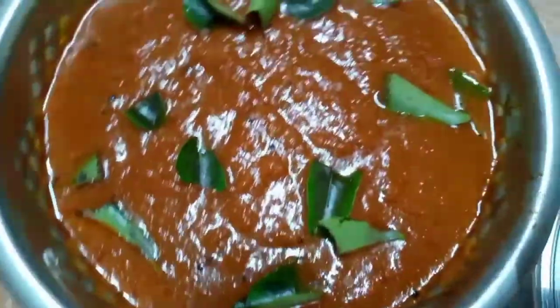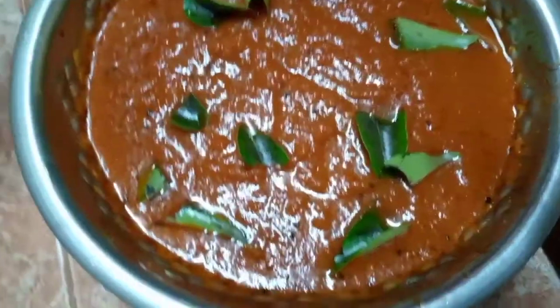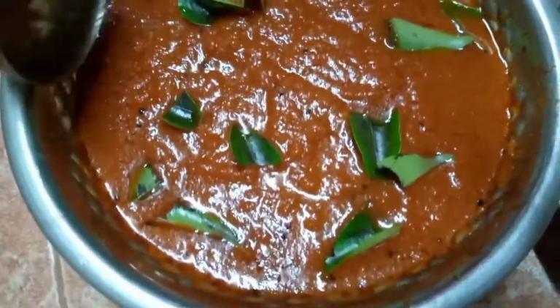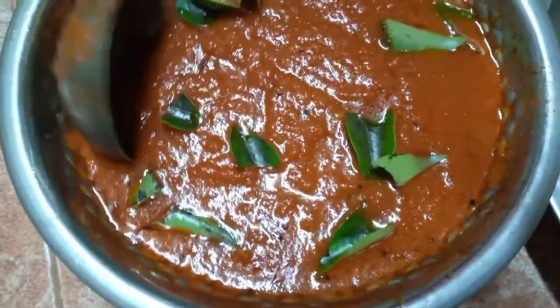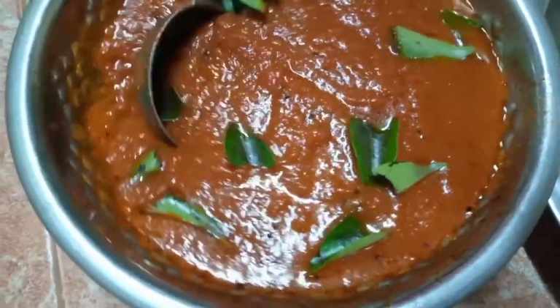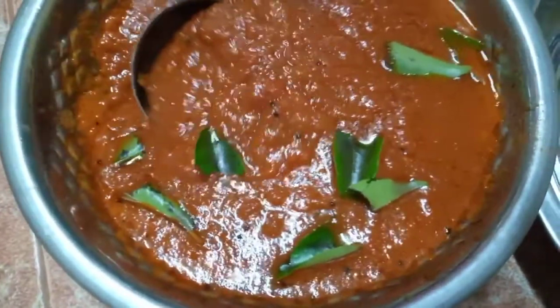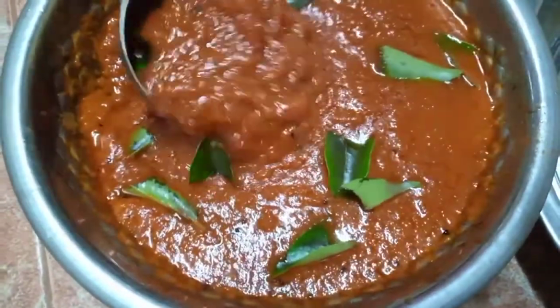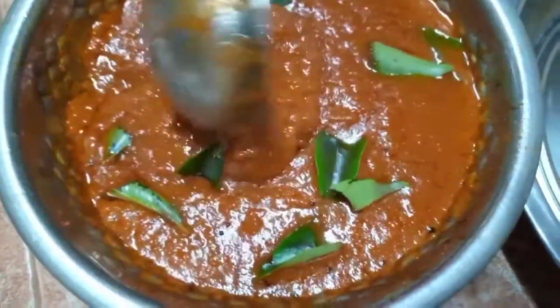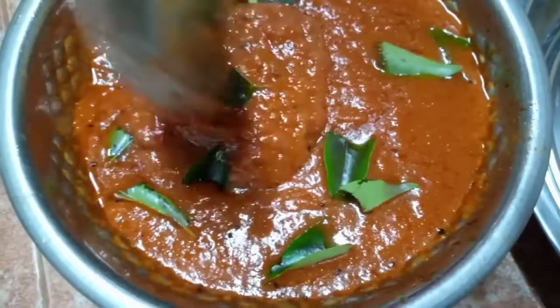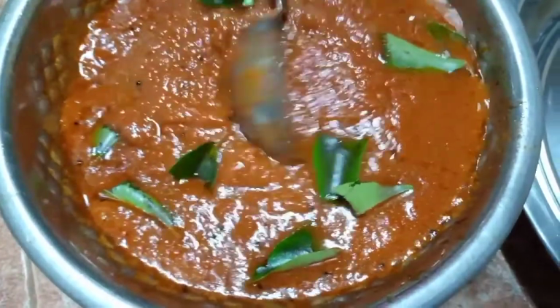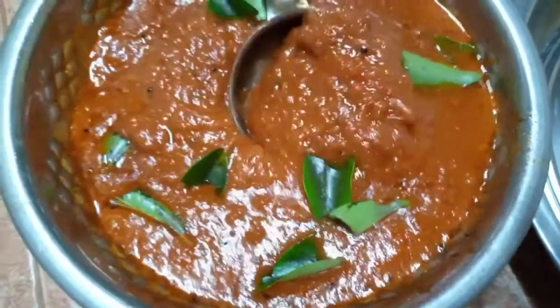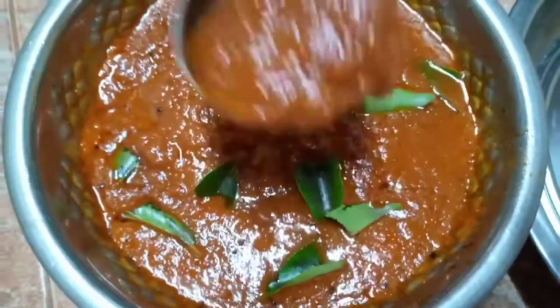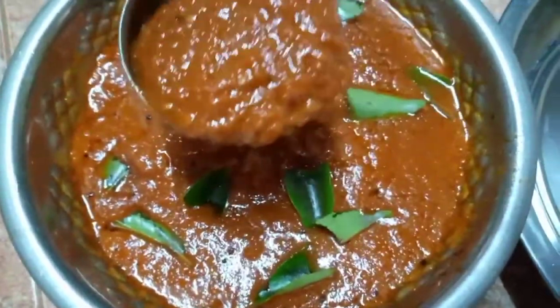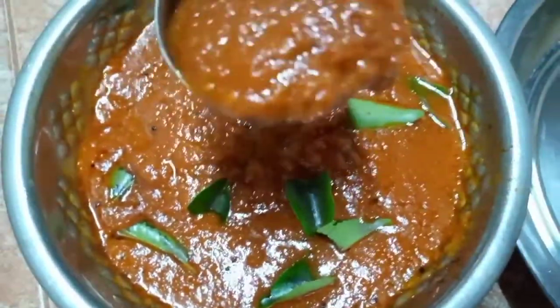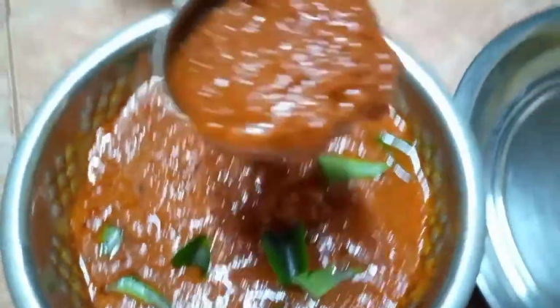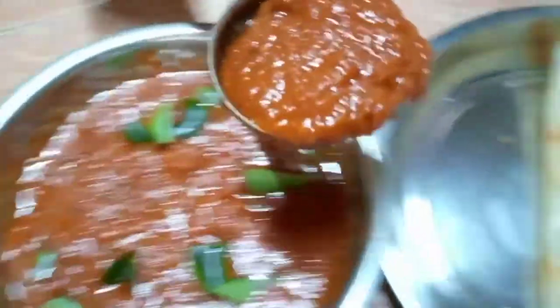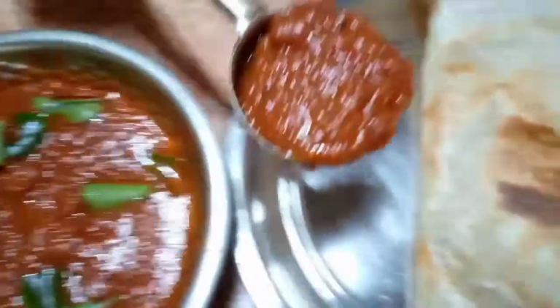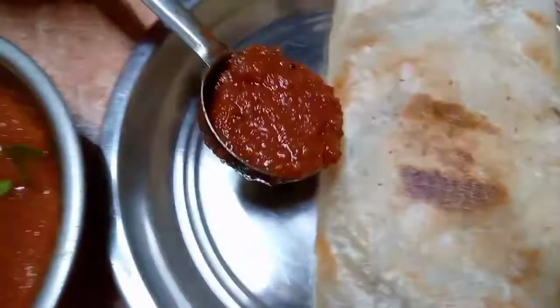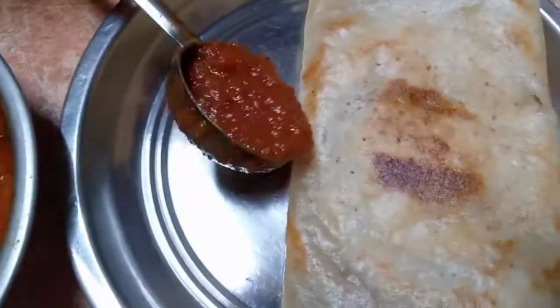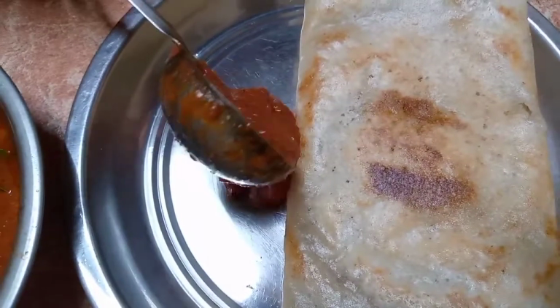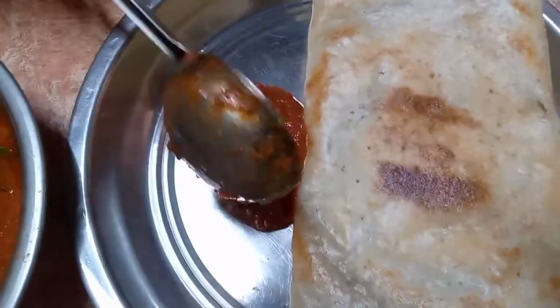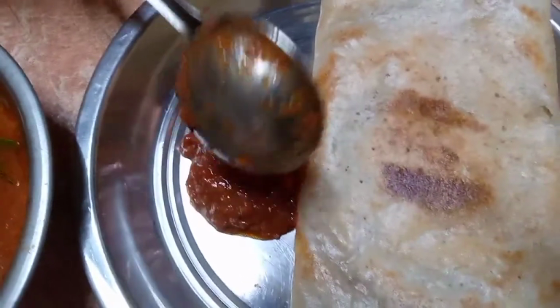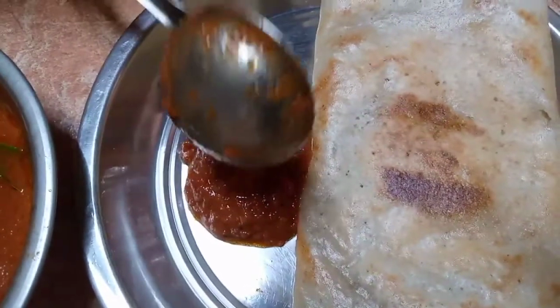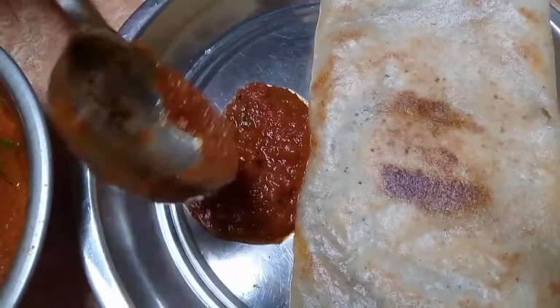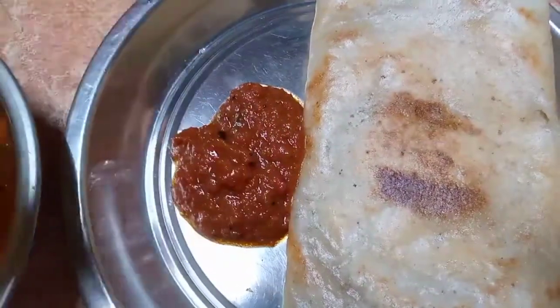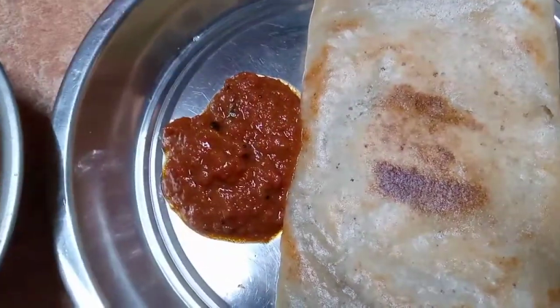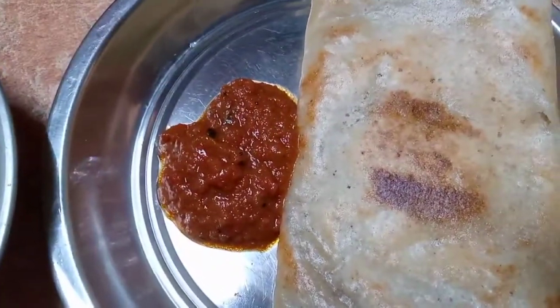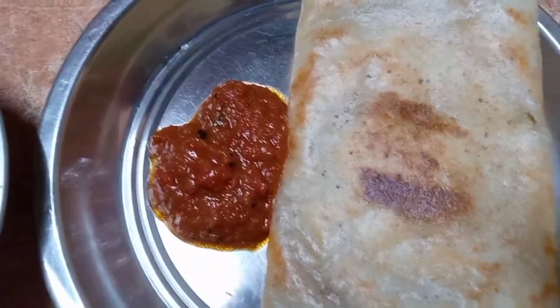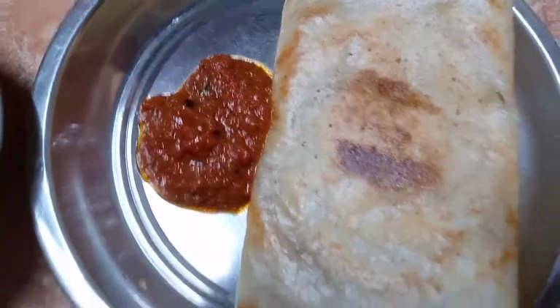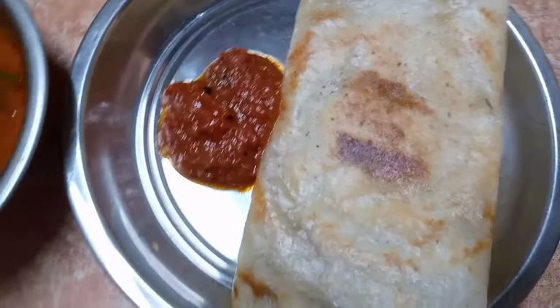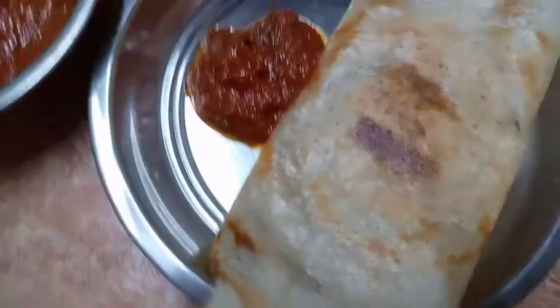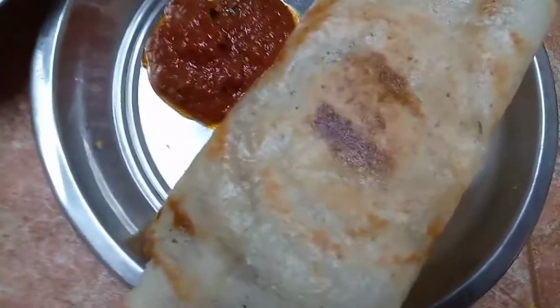Now you need to use the chutney in the pan. You can see it is a little more red color. The chutney is actually very red color. Let's make this chutney in 5 minutes.